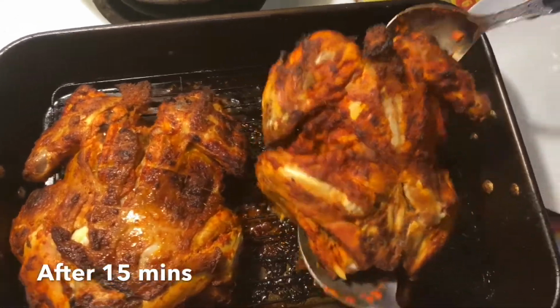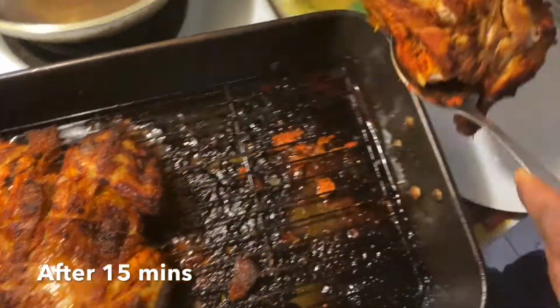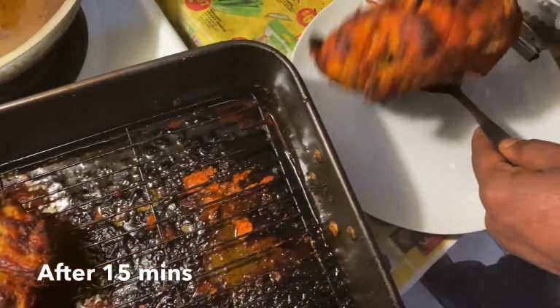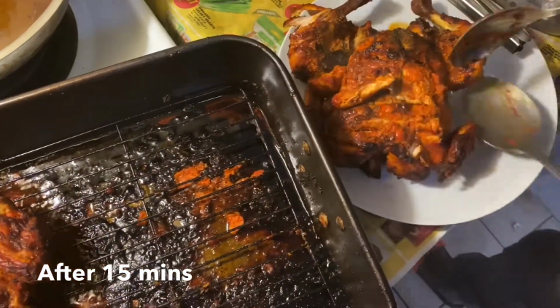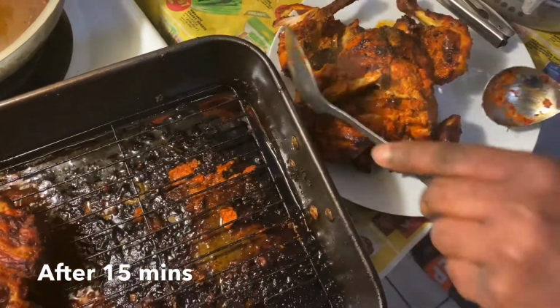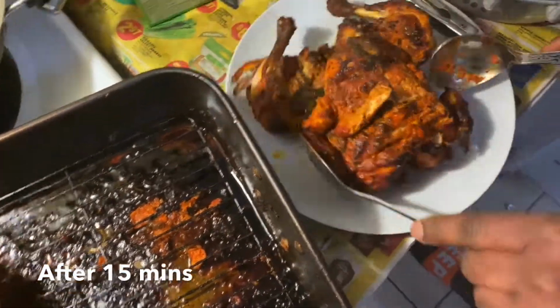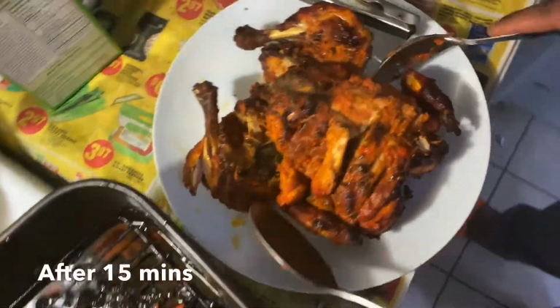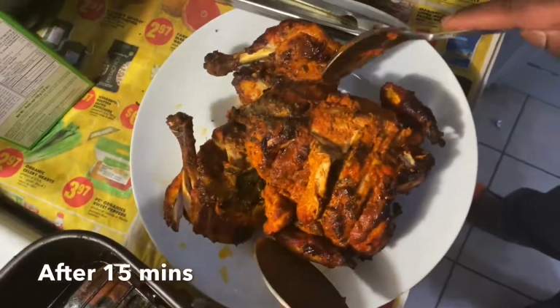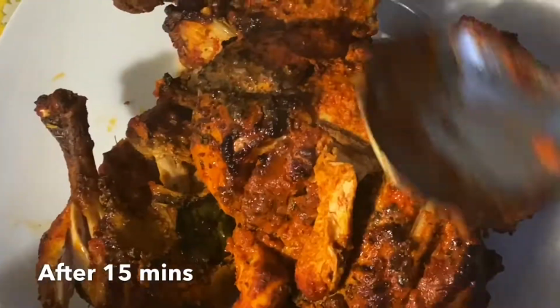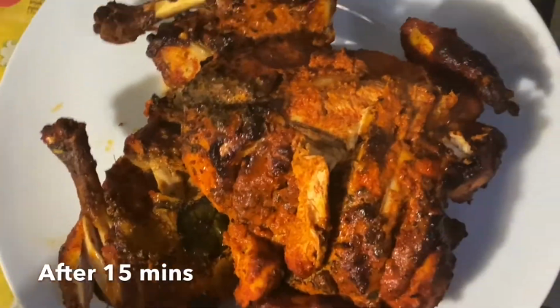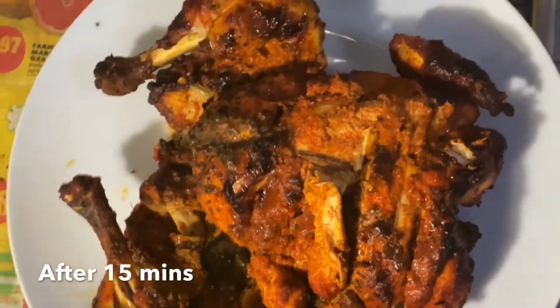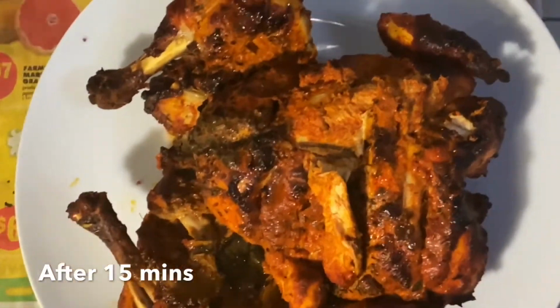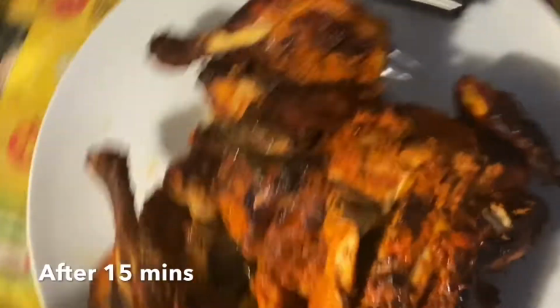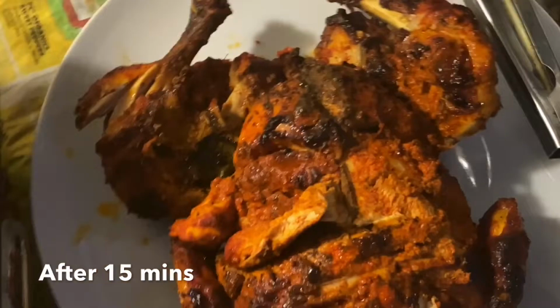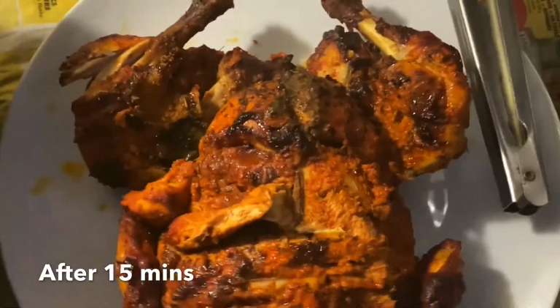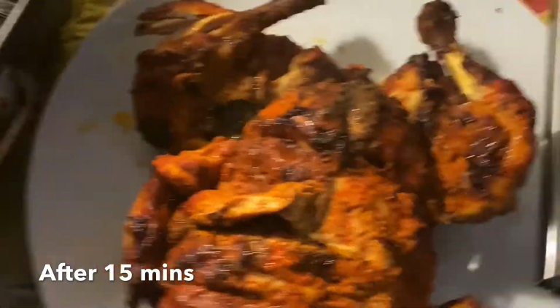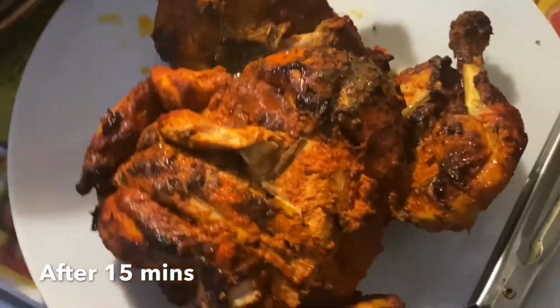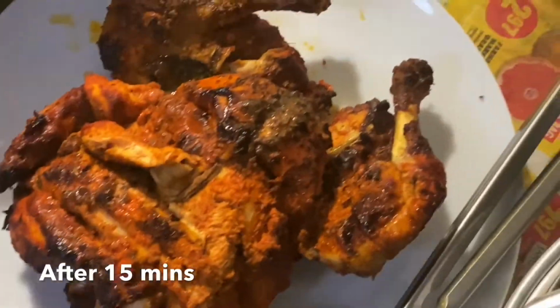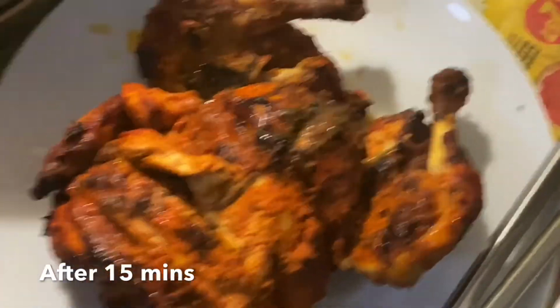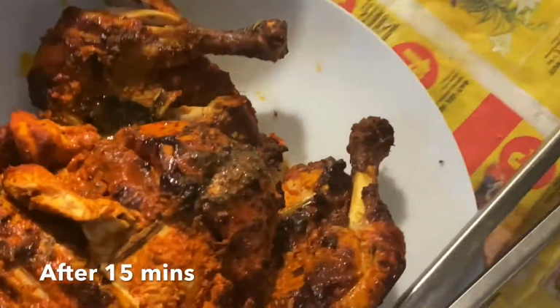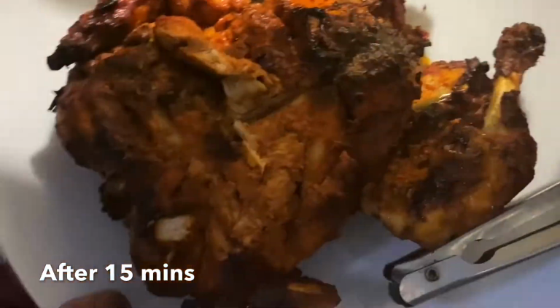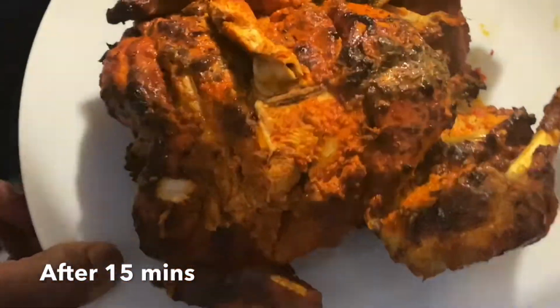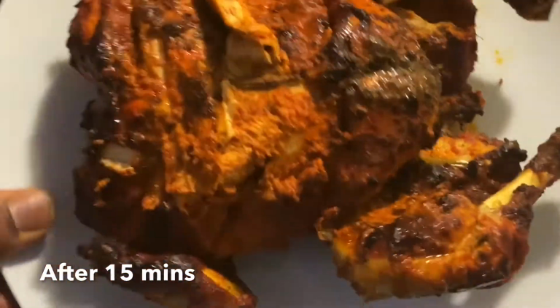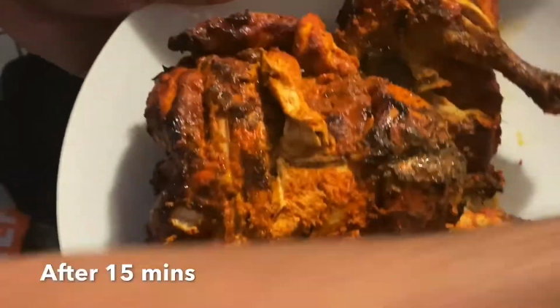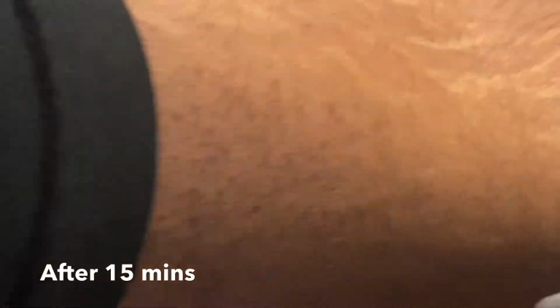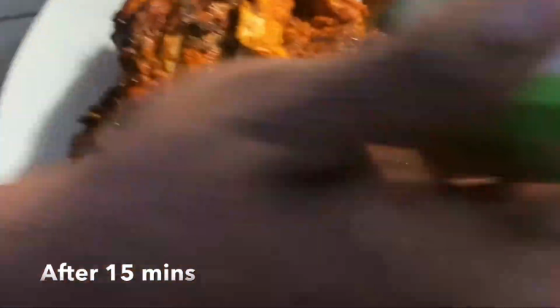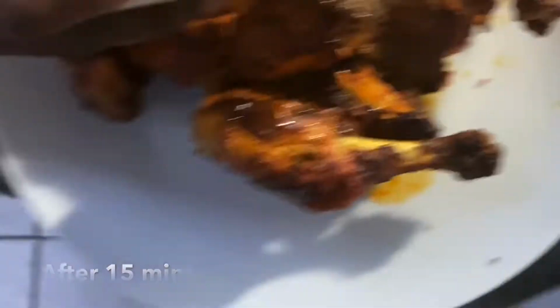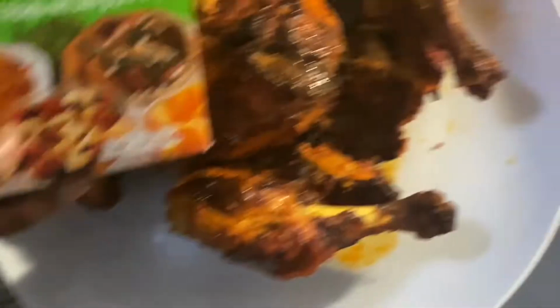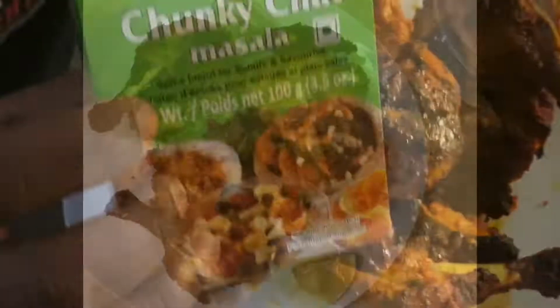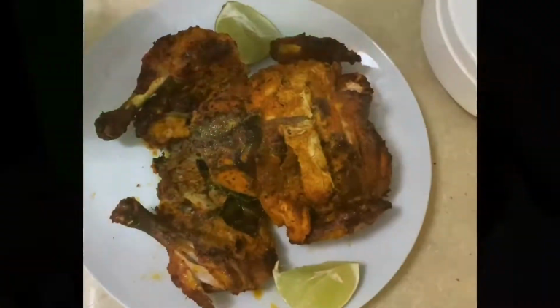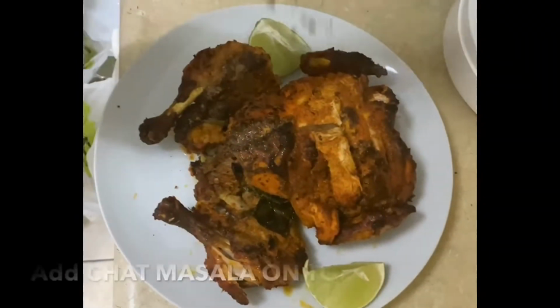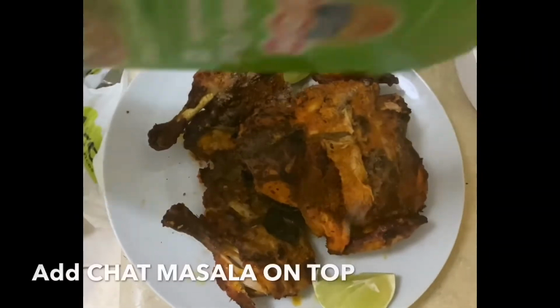Now transfer this to a plate, add some chaat masala, and squeeze a few drops of lemon. Hope you guys liked the video — please don't forget to like, share, and subscribe to our channel.